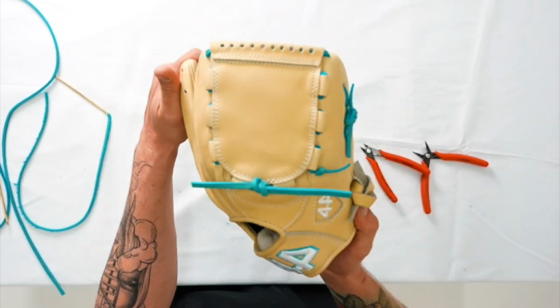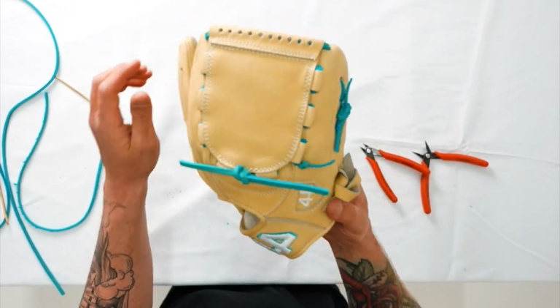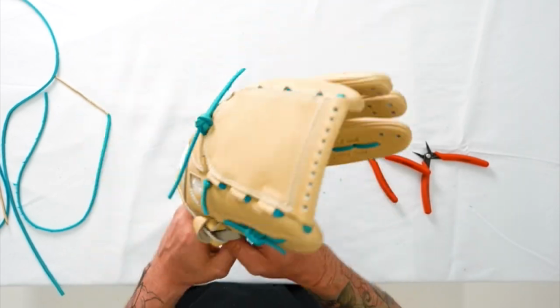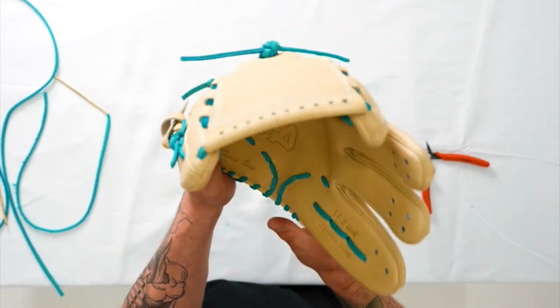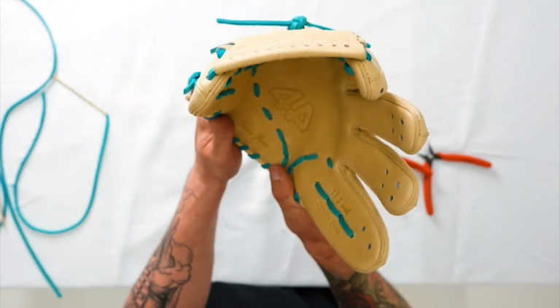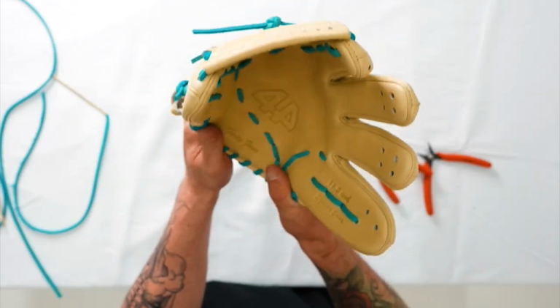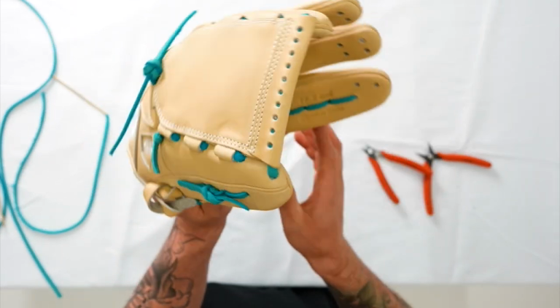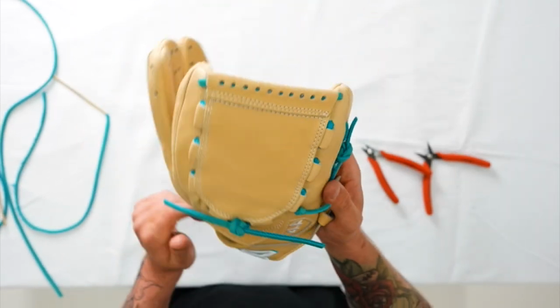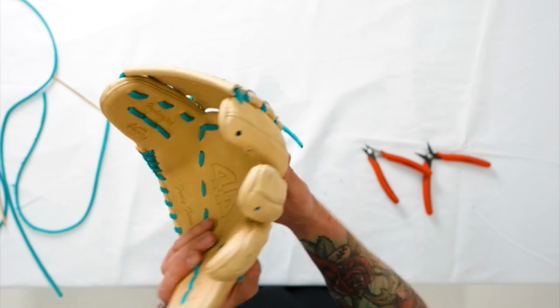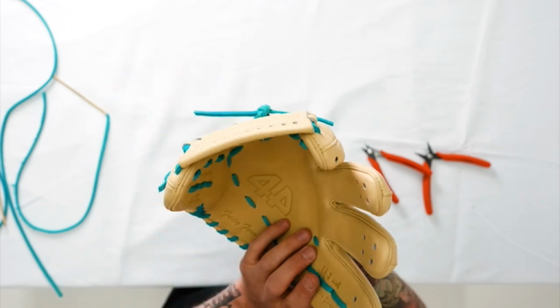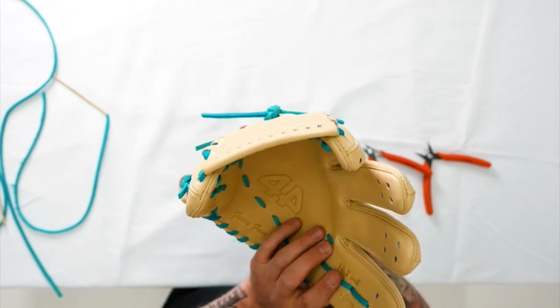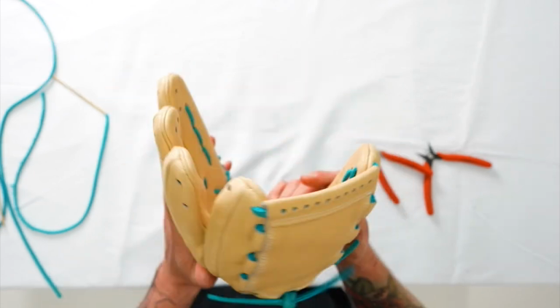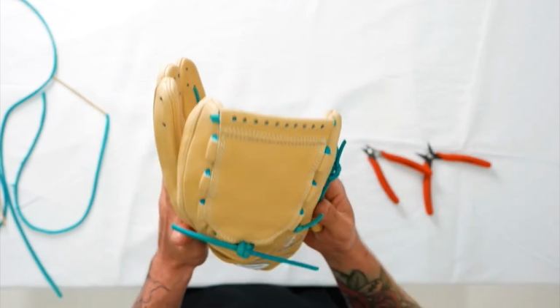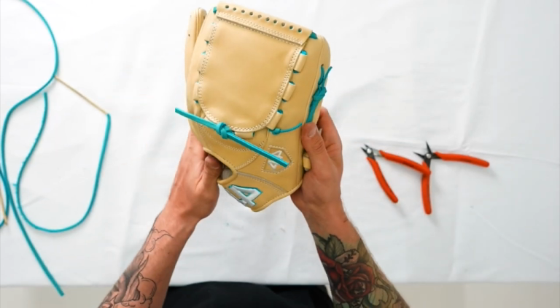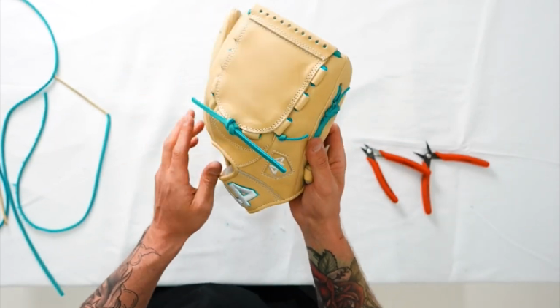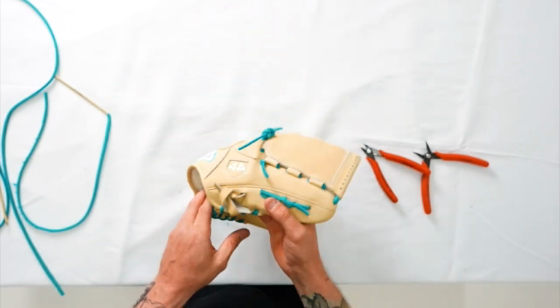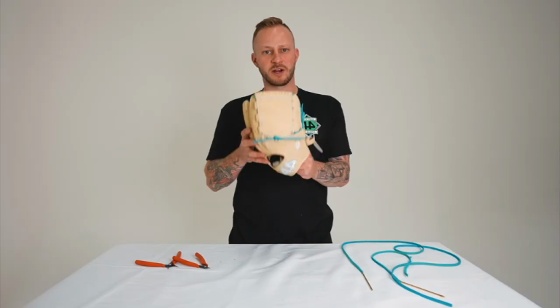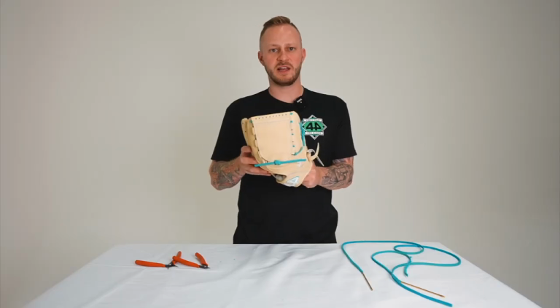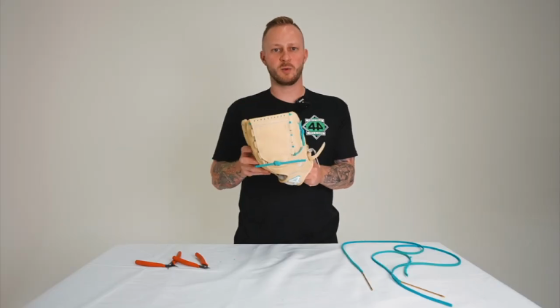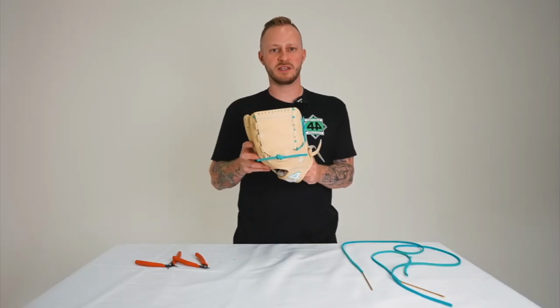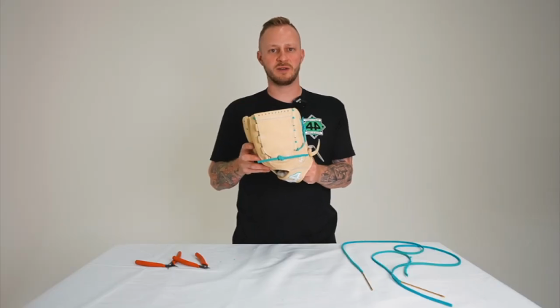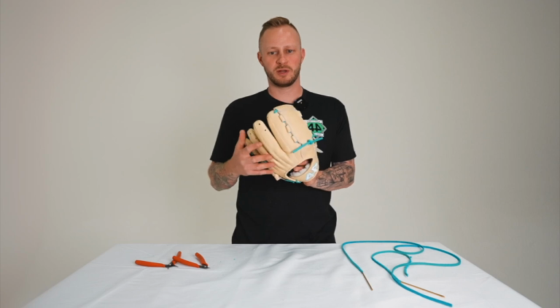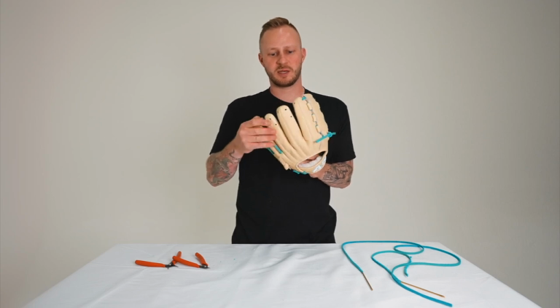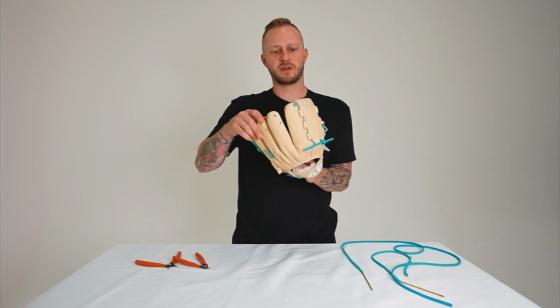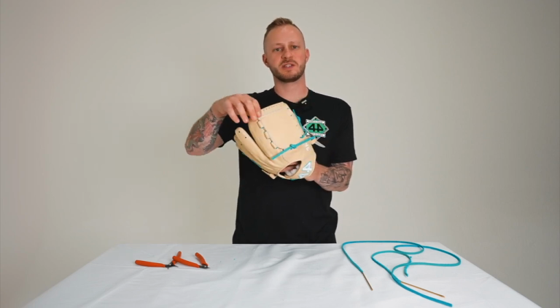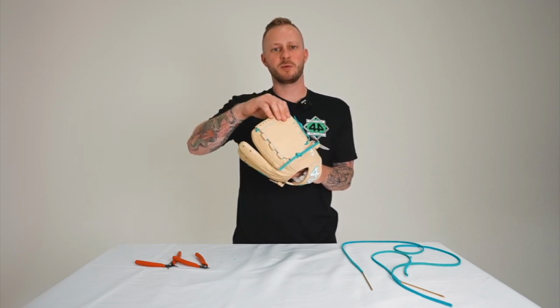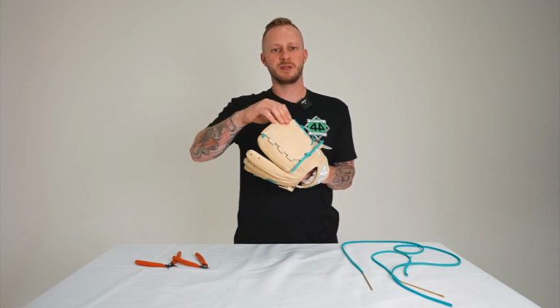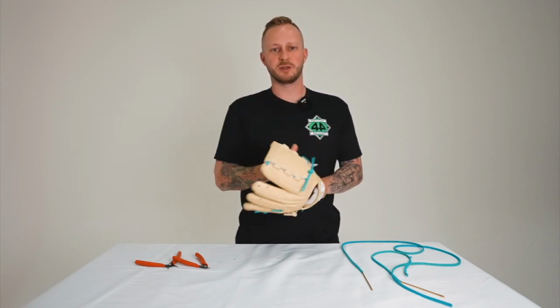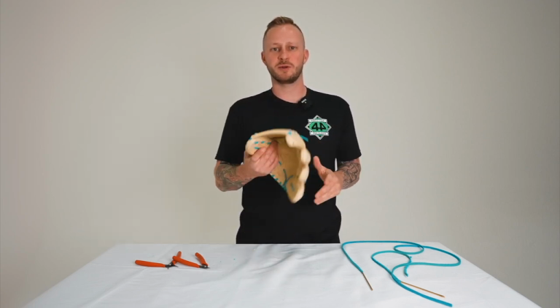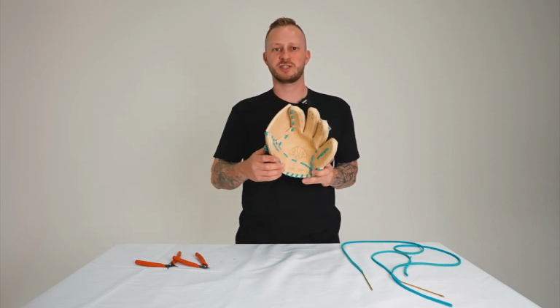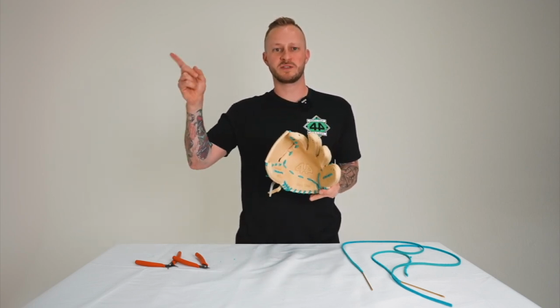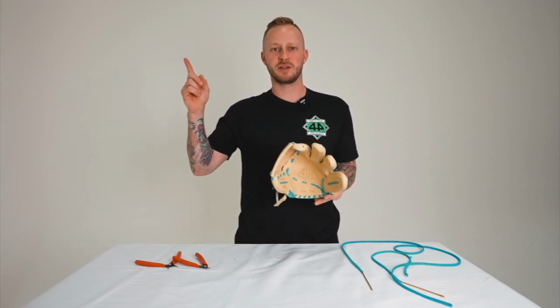And there you have it — your one-piece full closed web is done. Now that we have the web laced on, we're going to lace up the fingers and the top of the web. To learn how to do that, check out this video here.